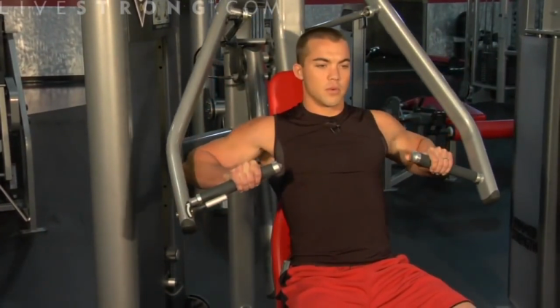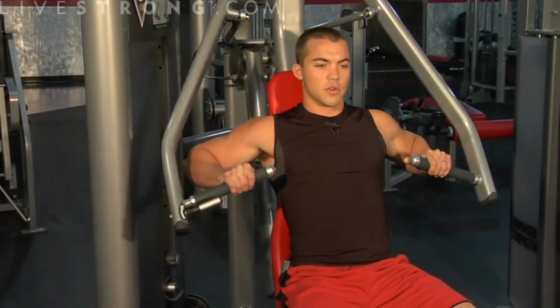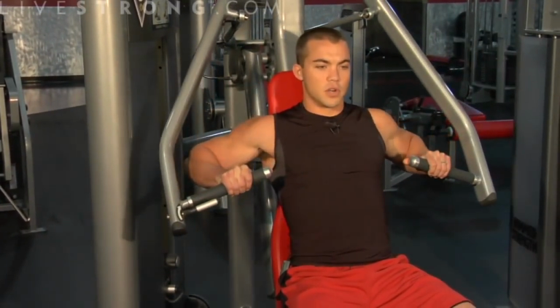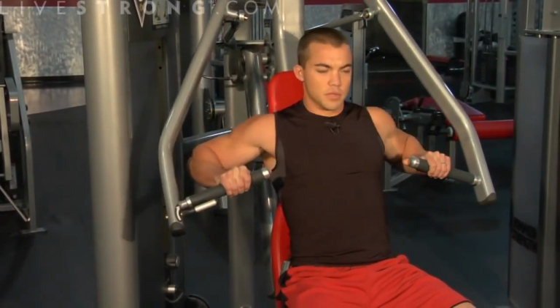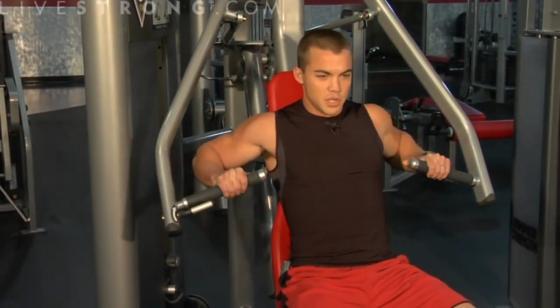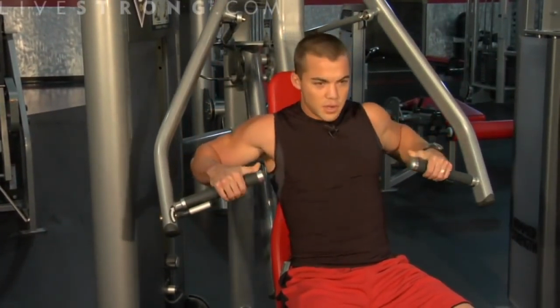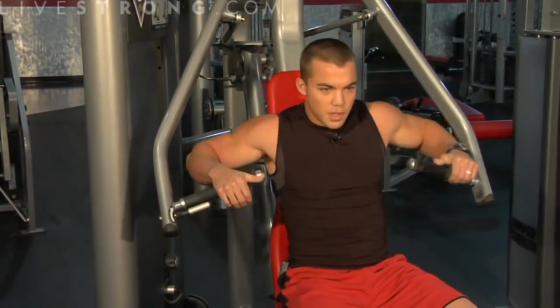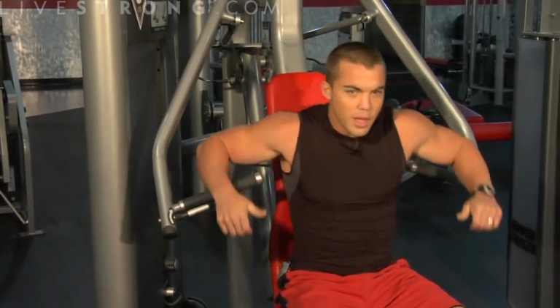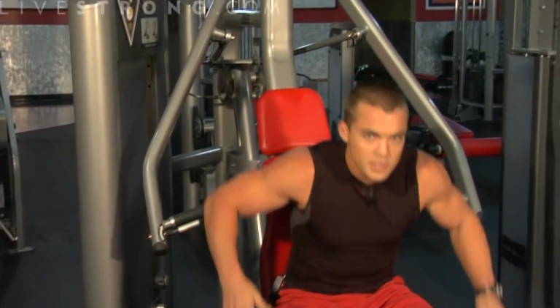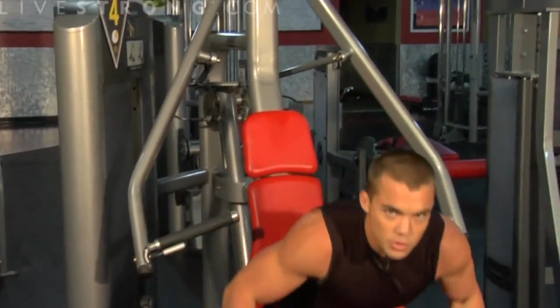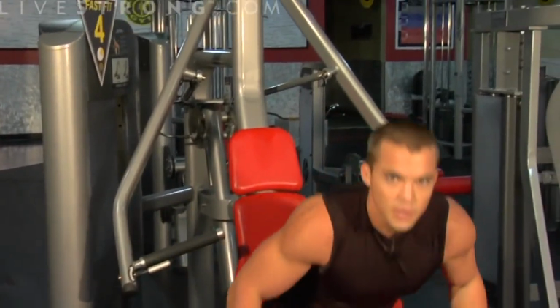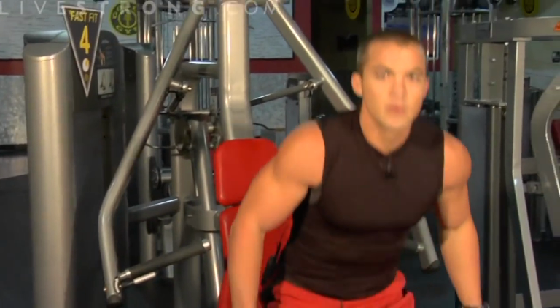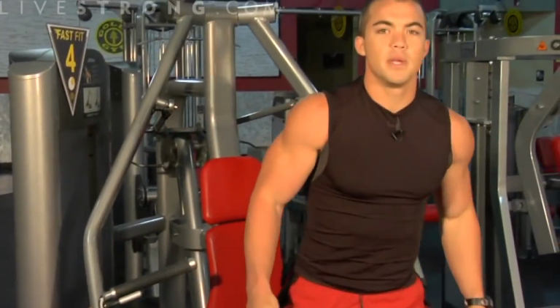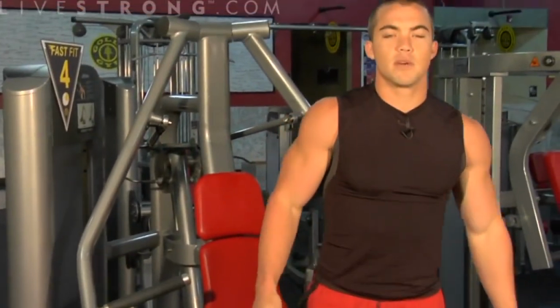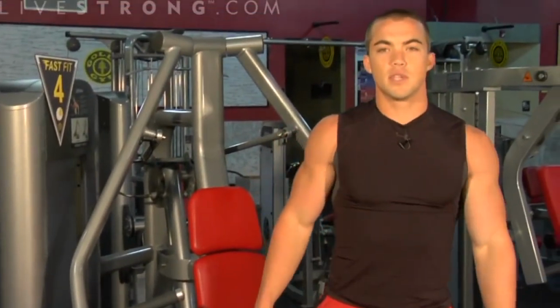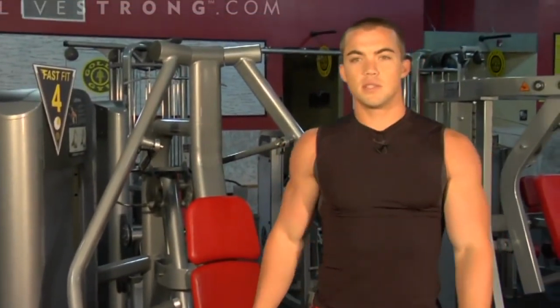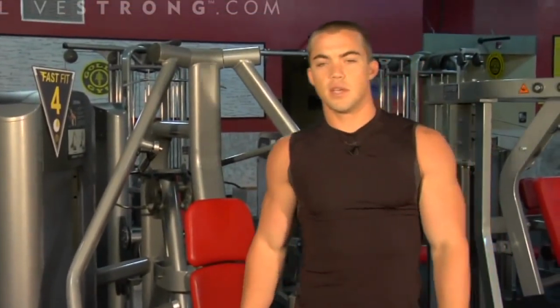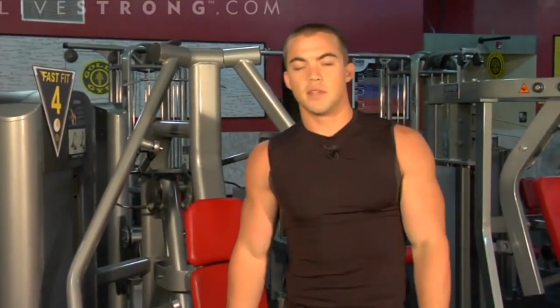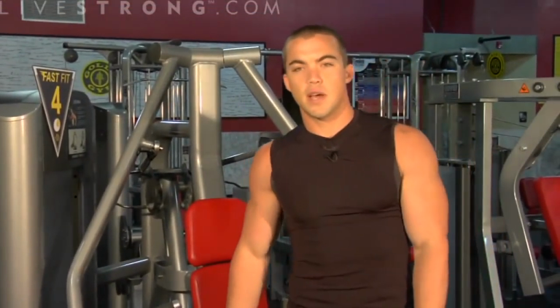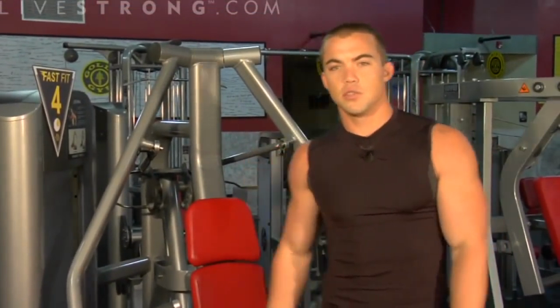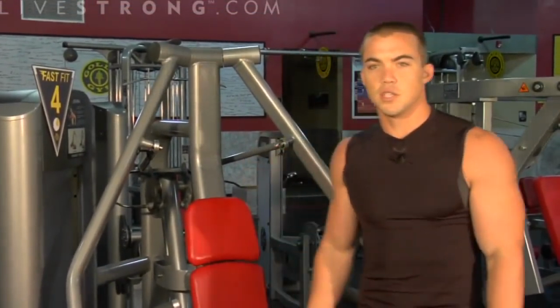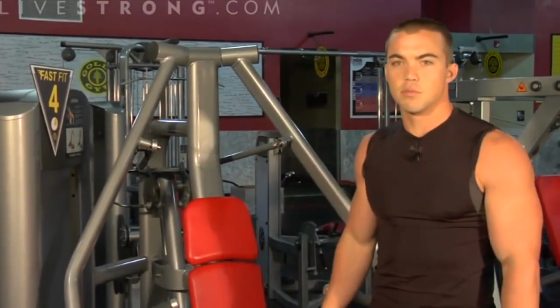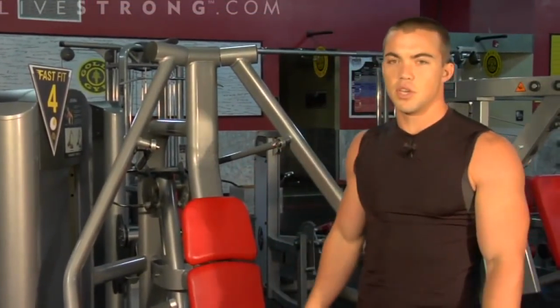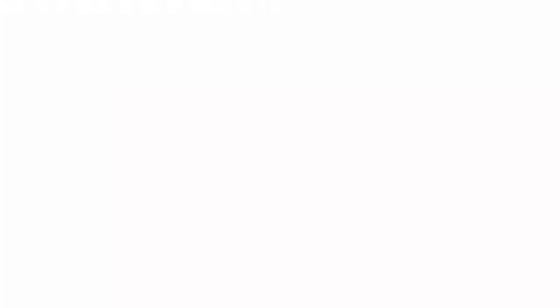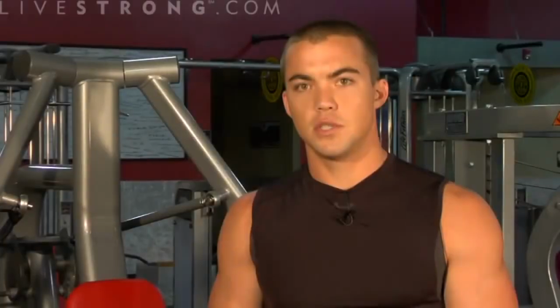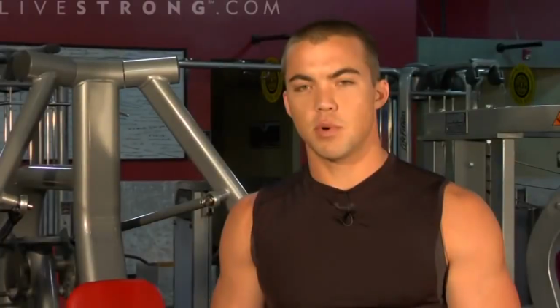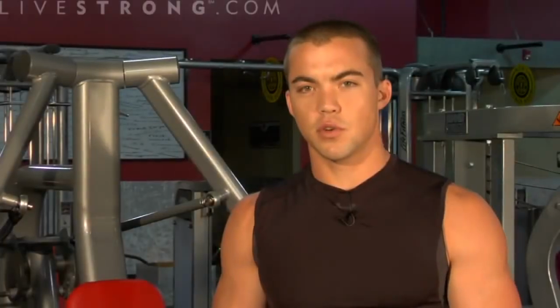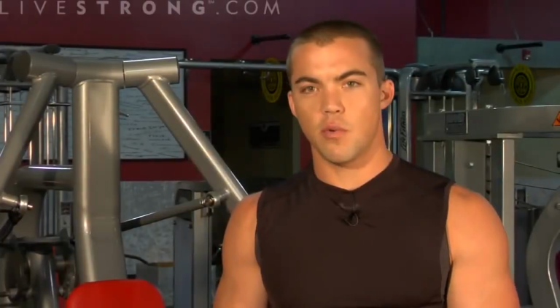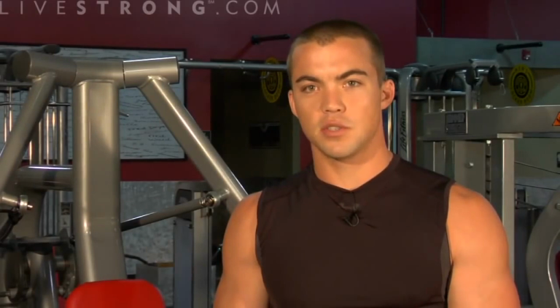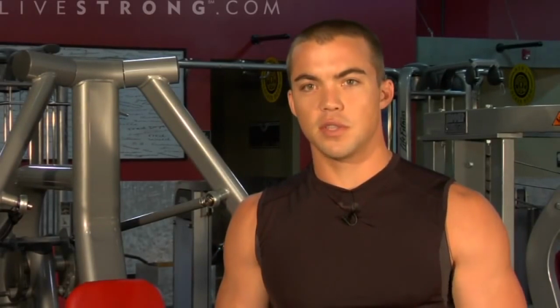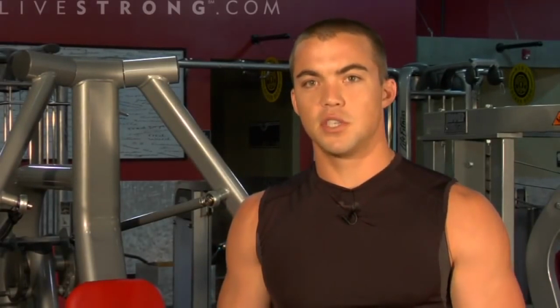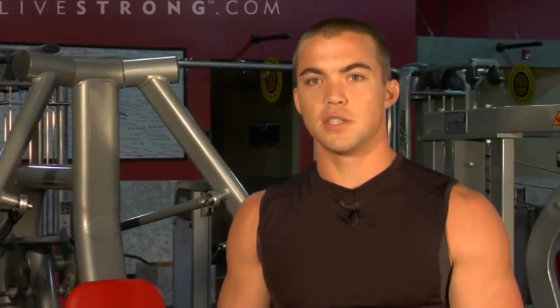Return to the starting position and exit the machine. Repeat several sets. This is how to use a chest press machine — it's a great way to strengthen the chest.